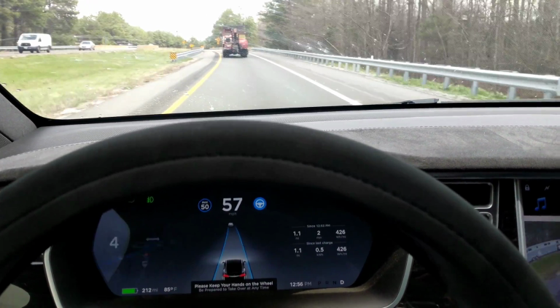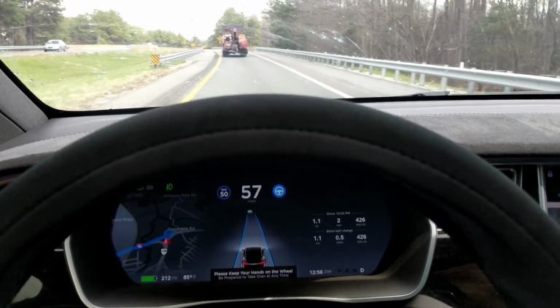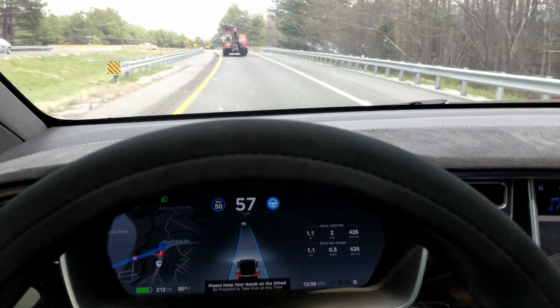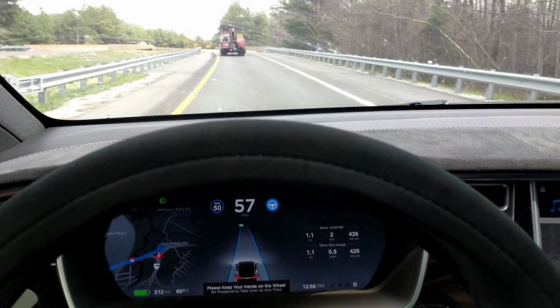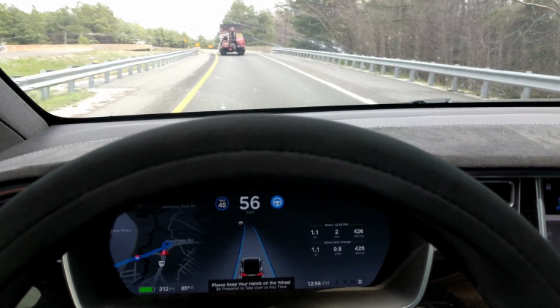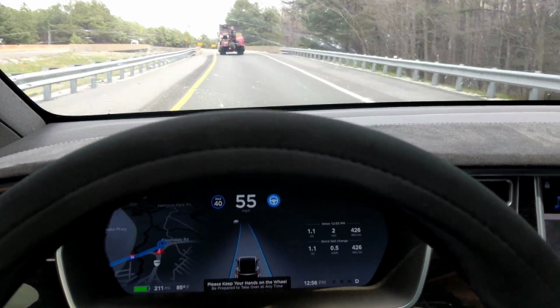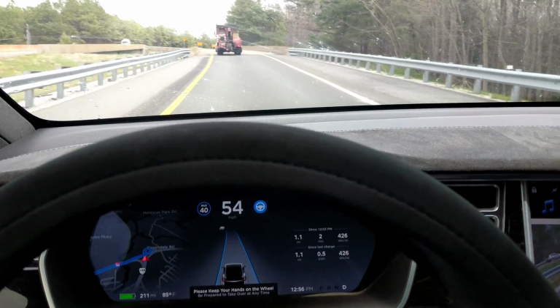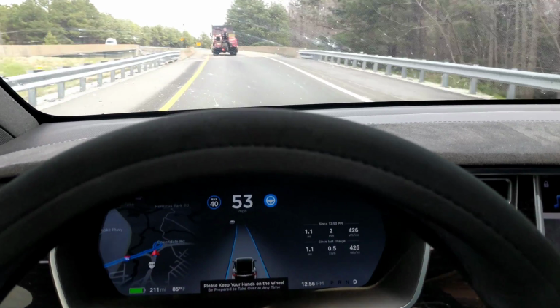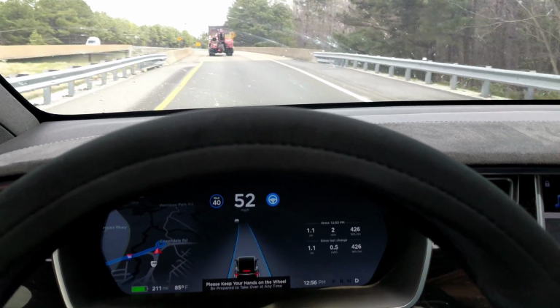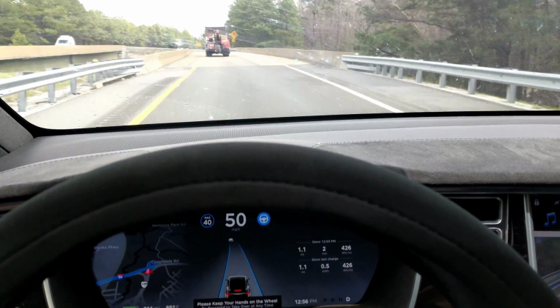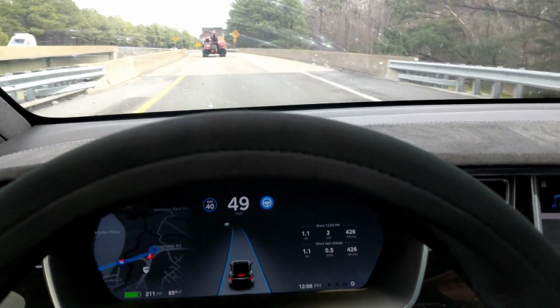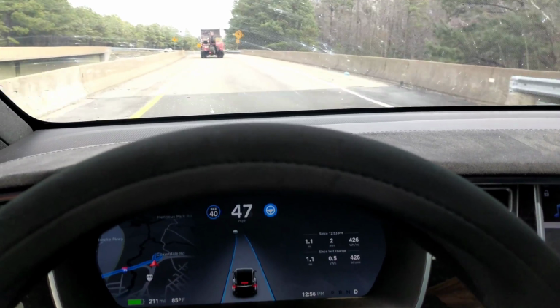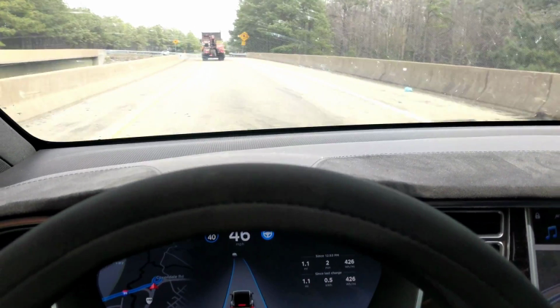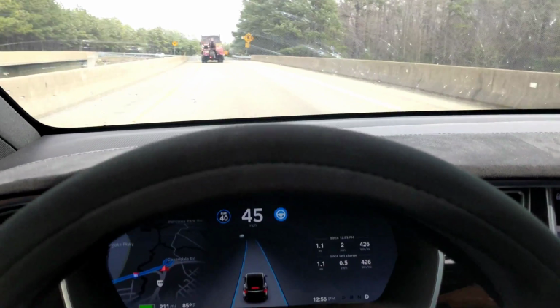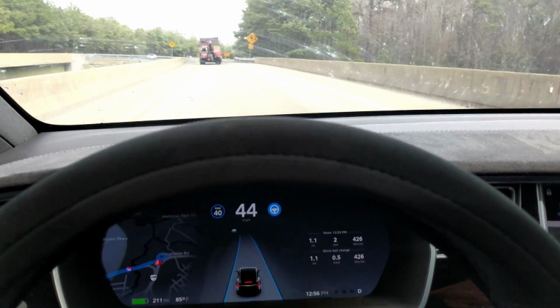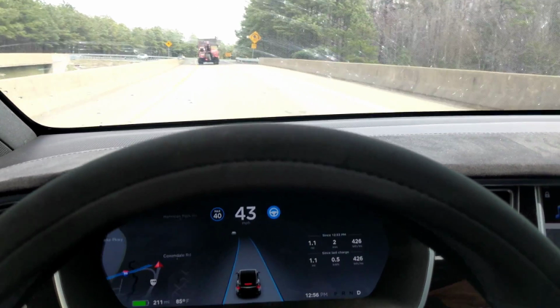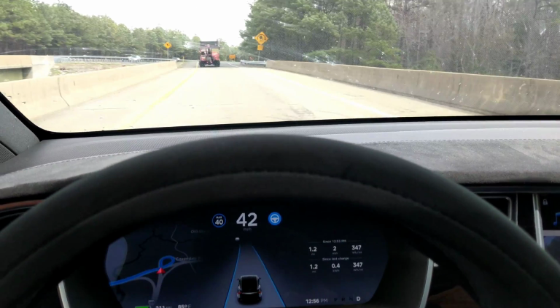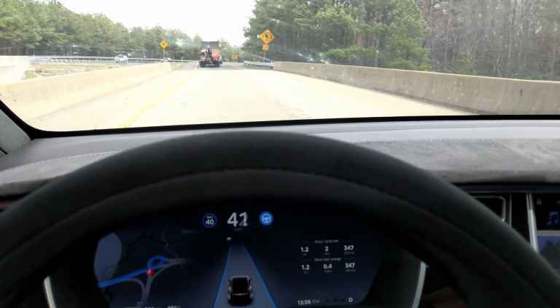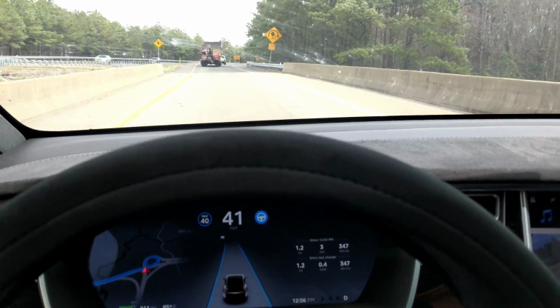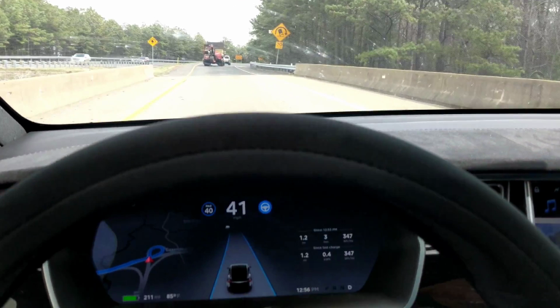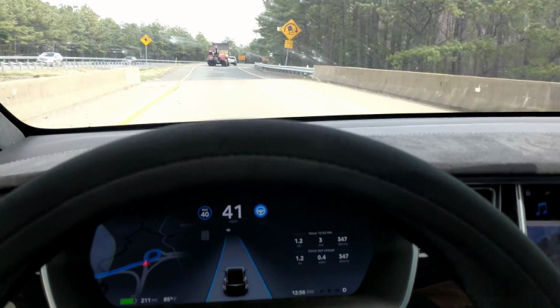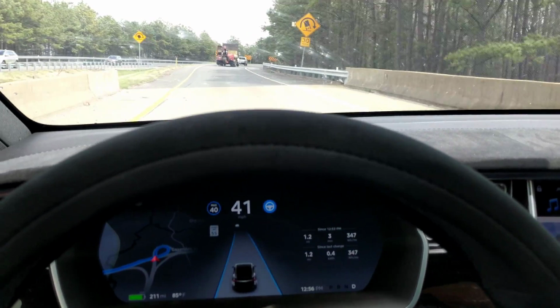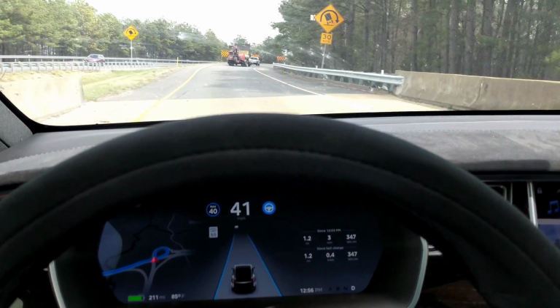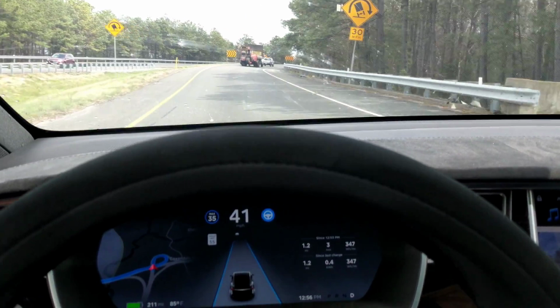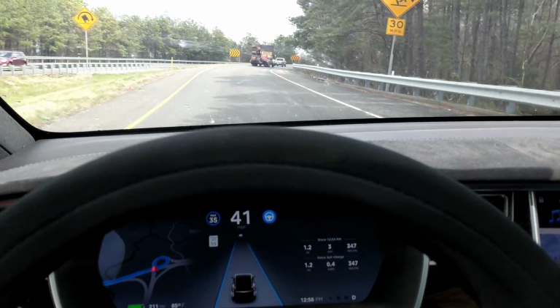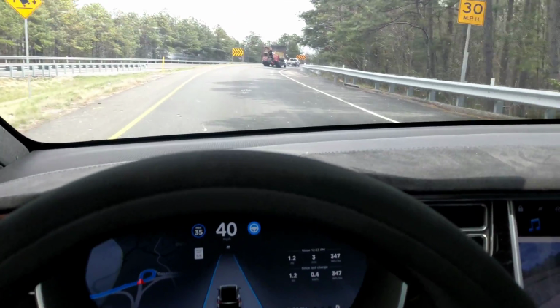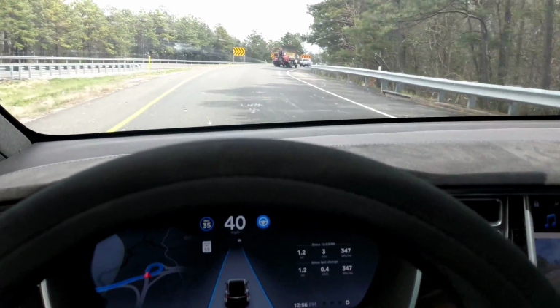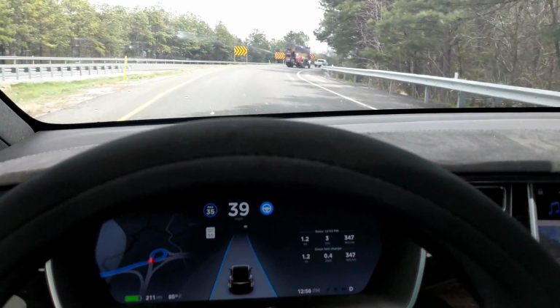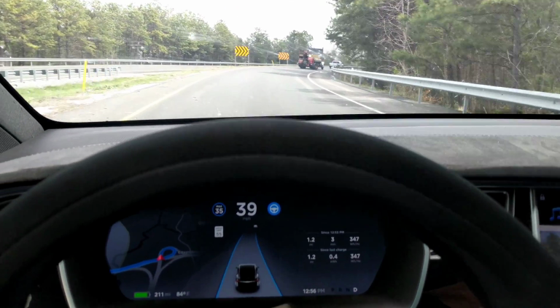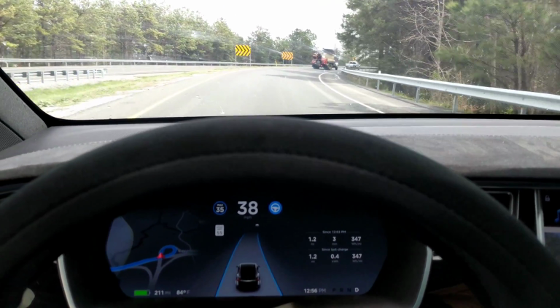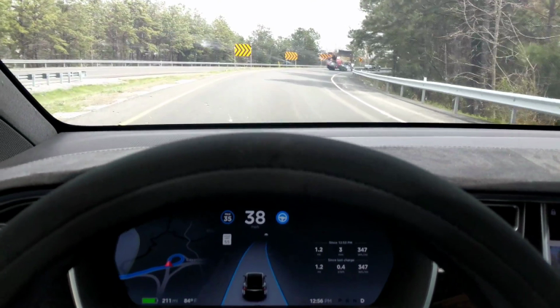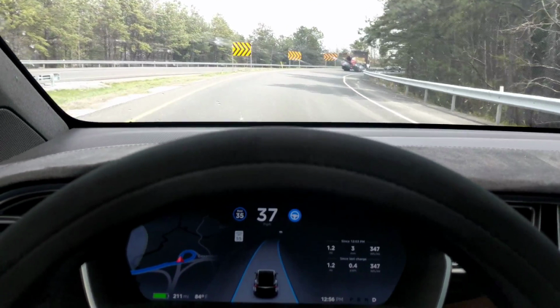Here we go, Autopilot engaged. It's 30 as you can see up here — 30 miles an hour. We're going to lower it to 35. See how we do.